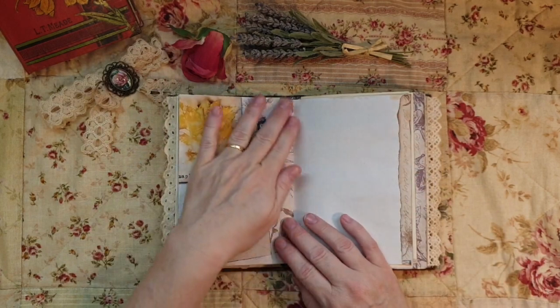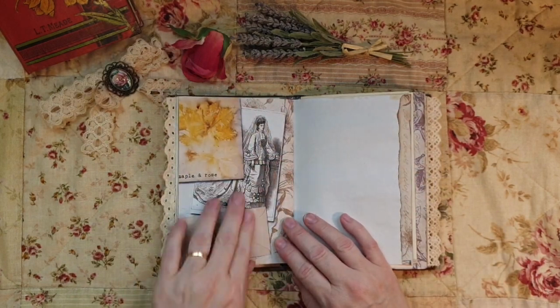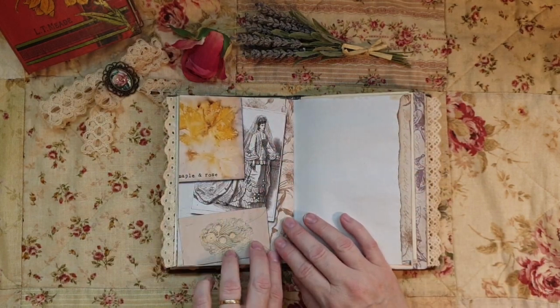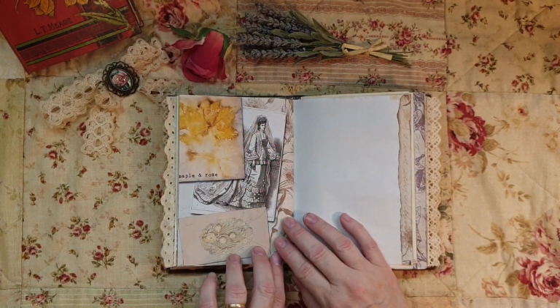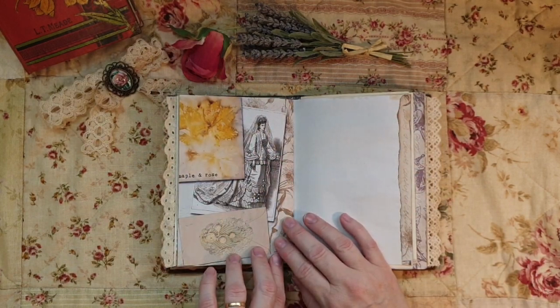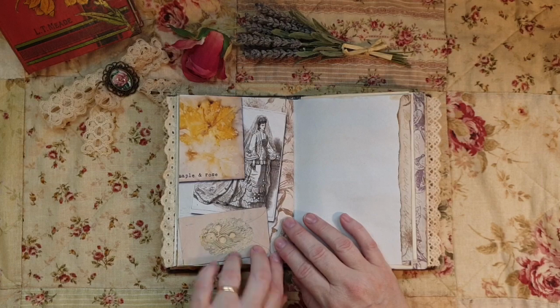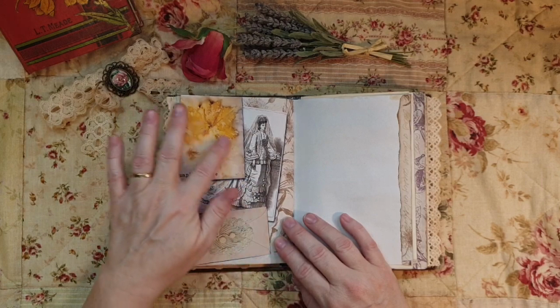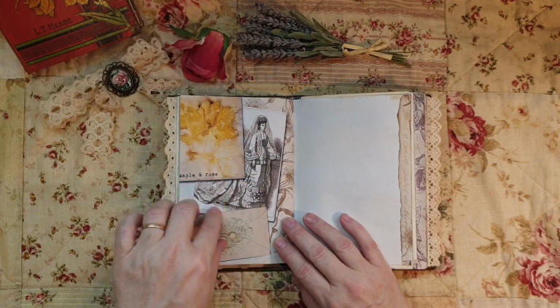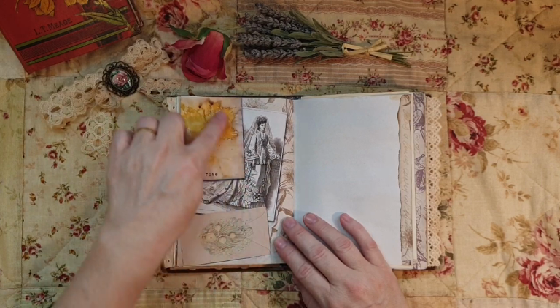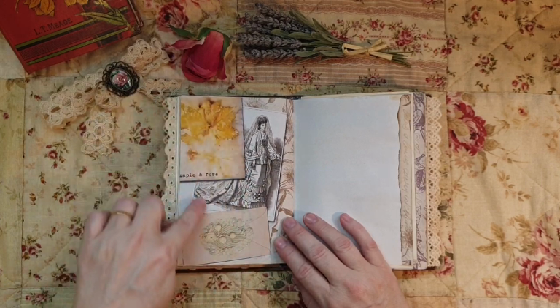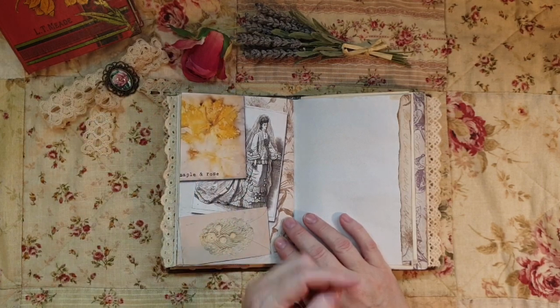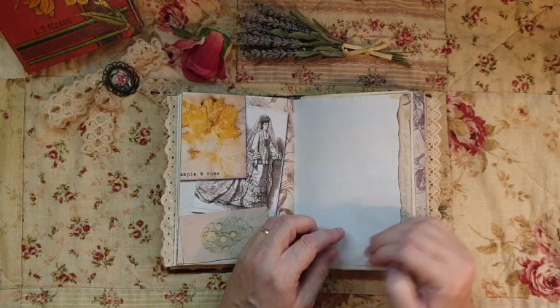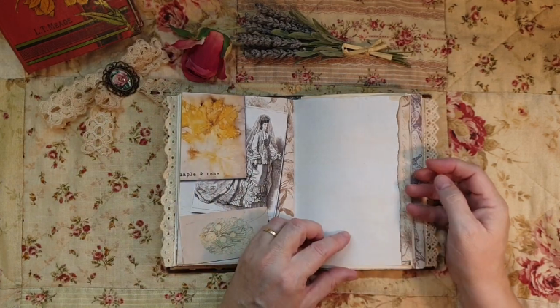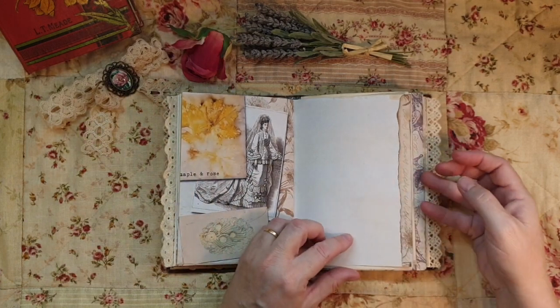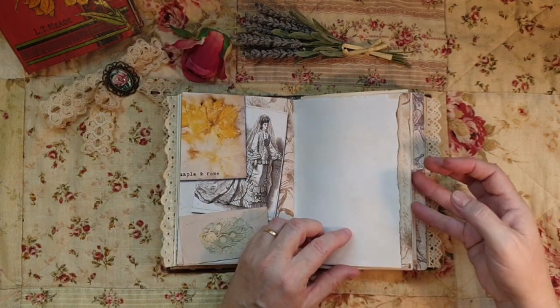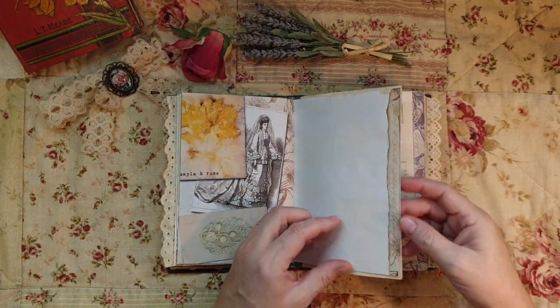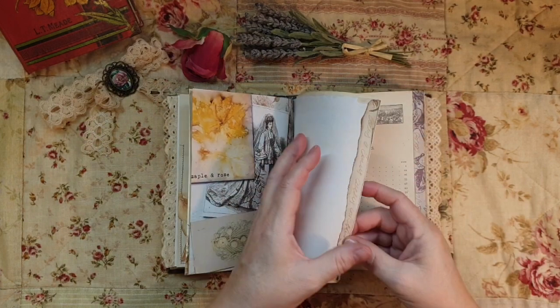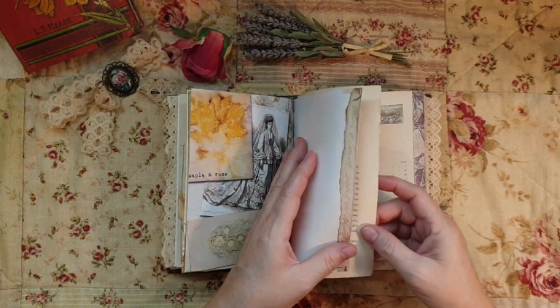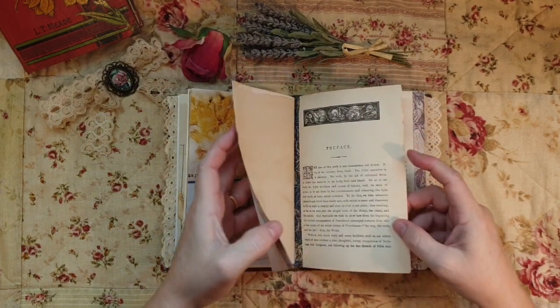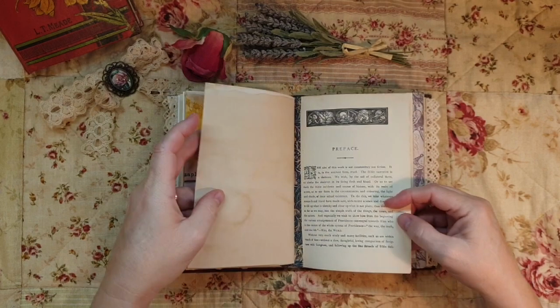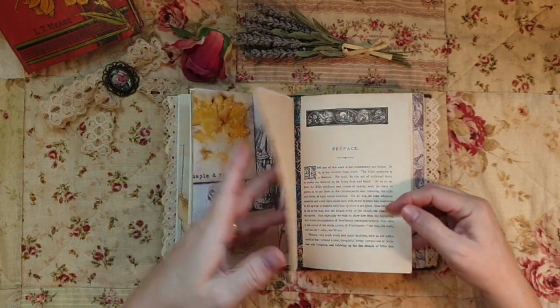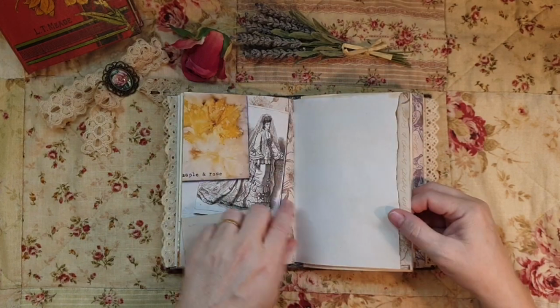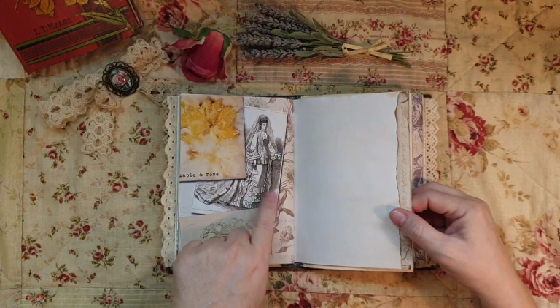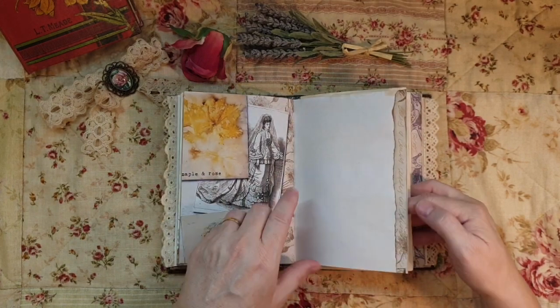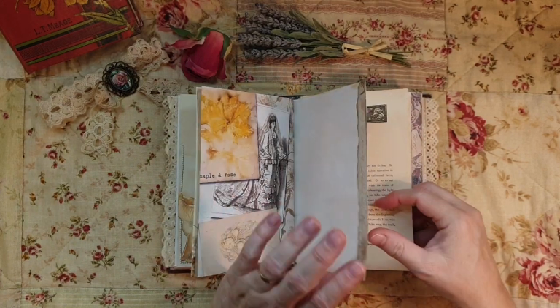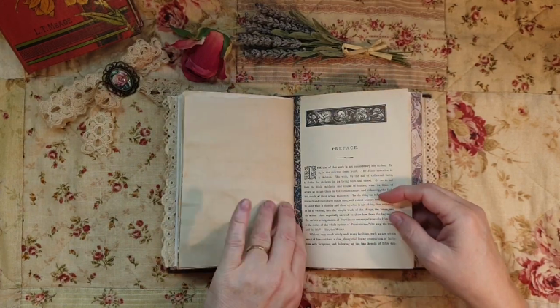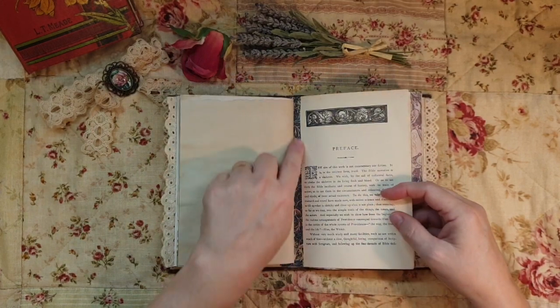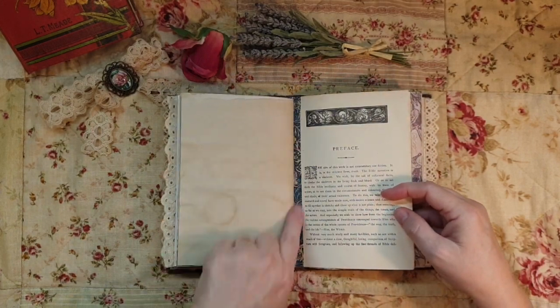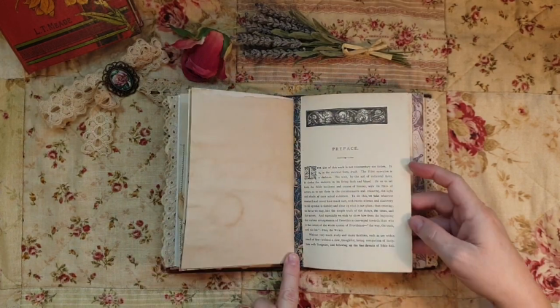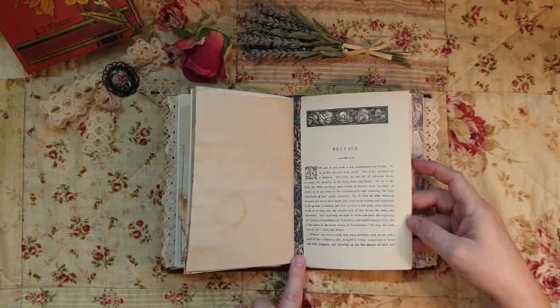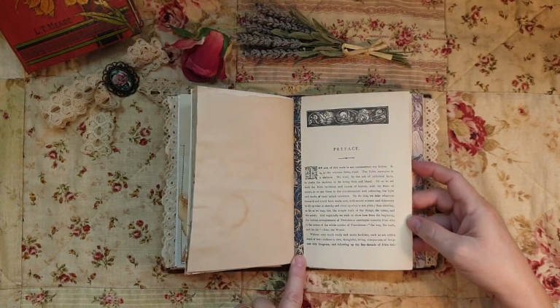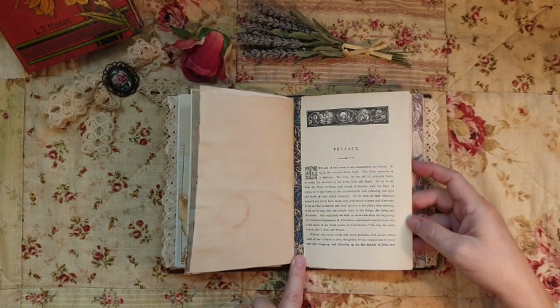Look at that dress and the colors - it looks like eco dyeing. Going to maybe a sister's wedding. So that's the end of the first signature.